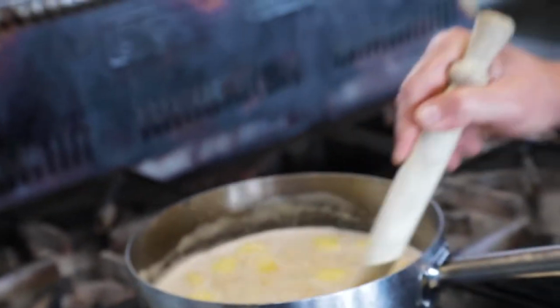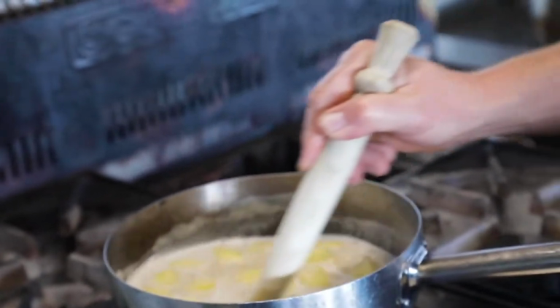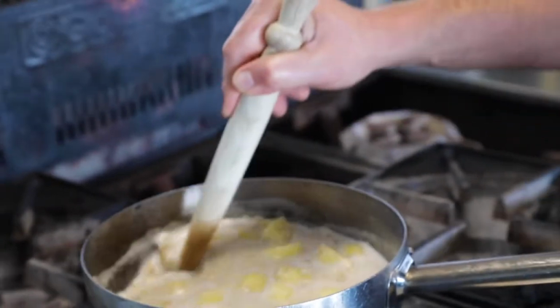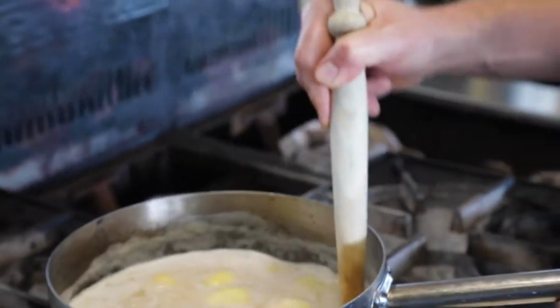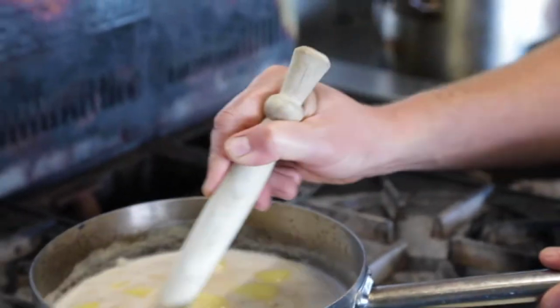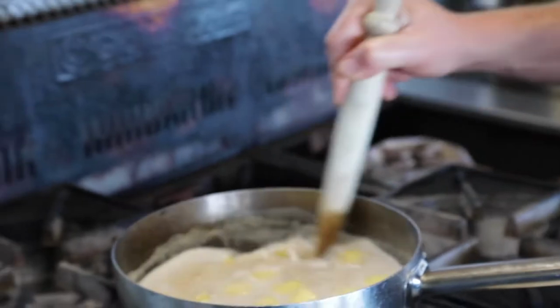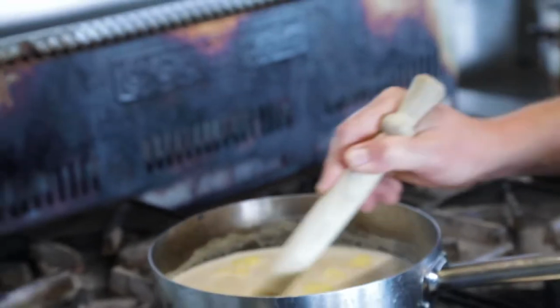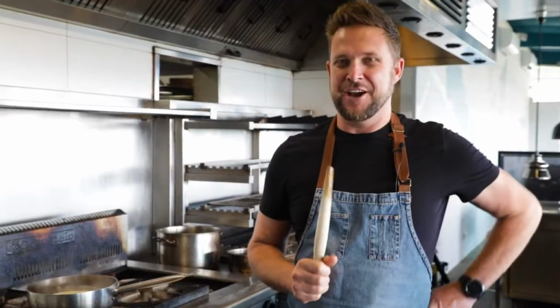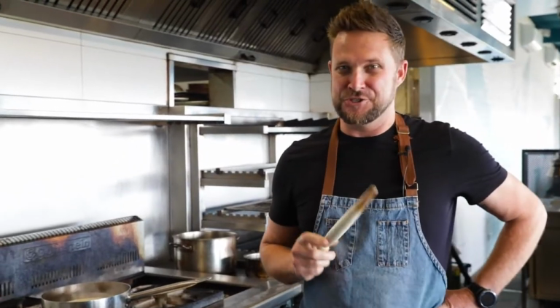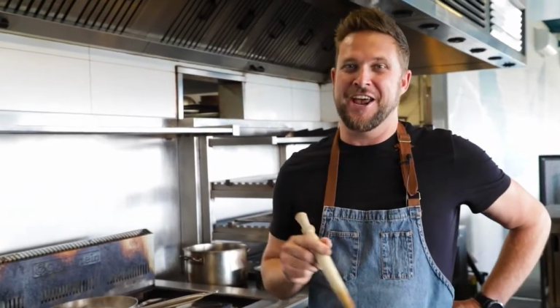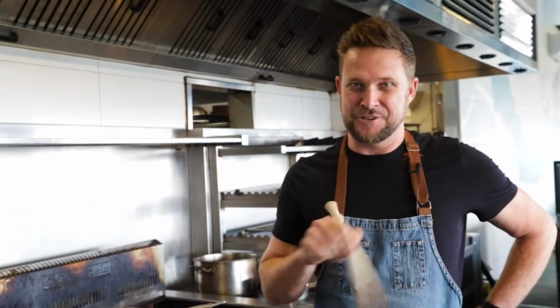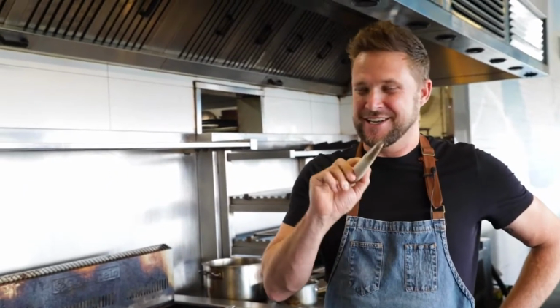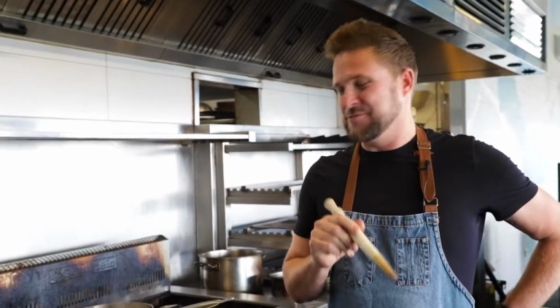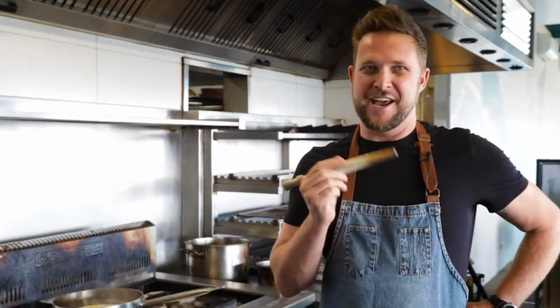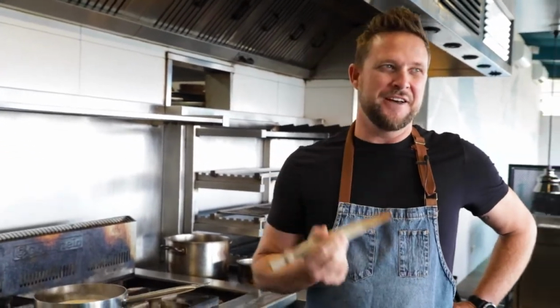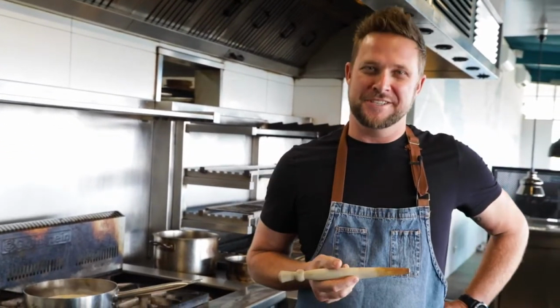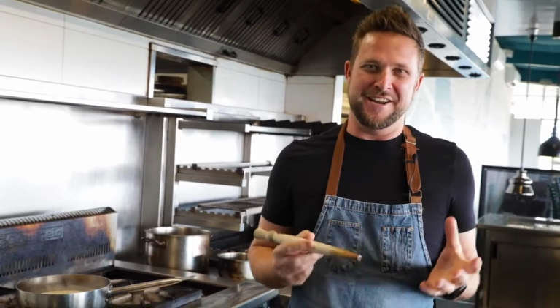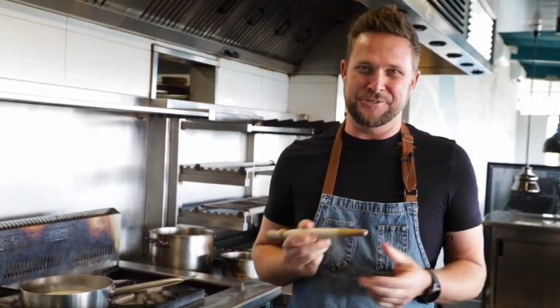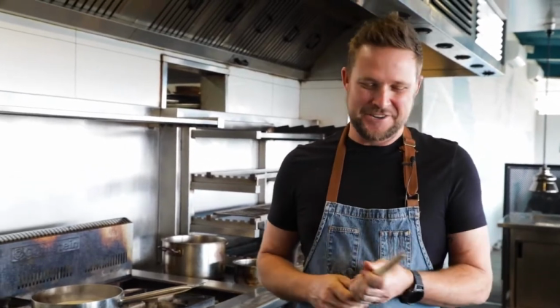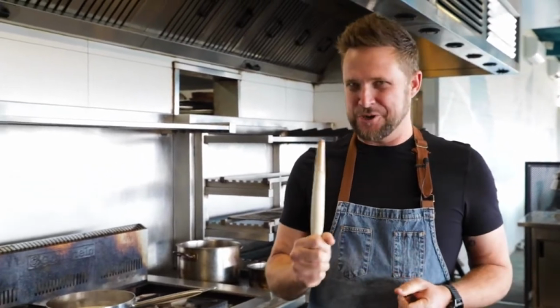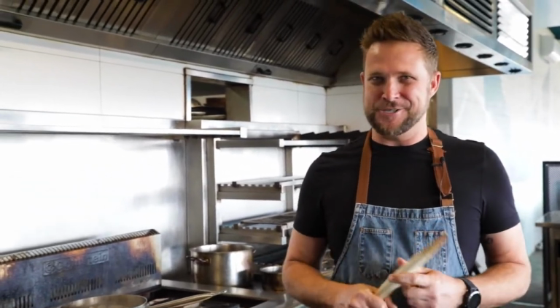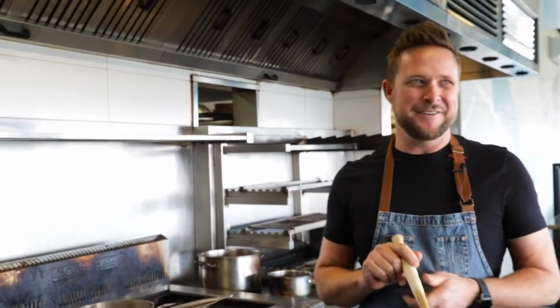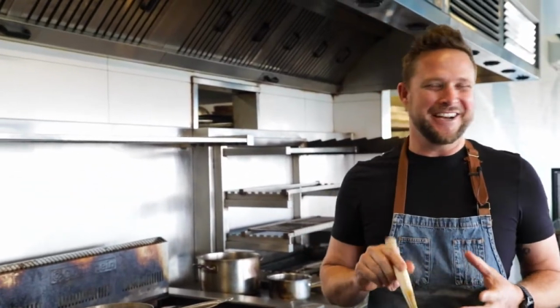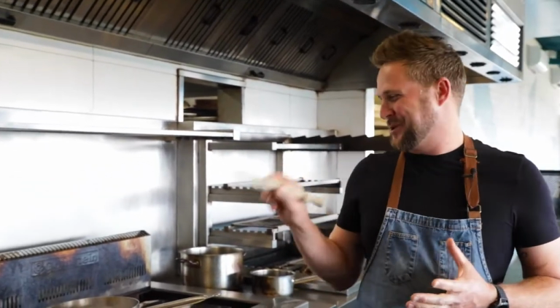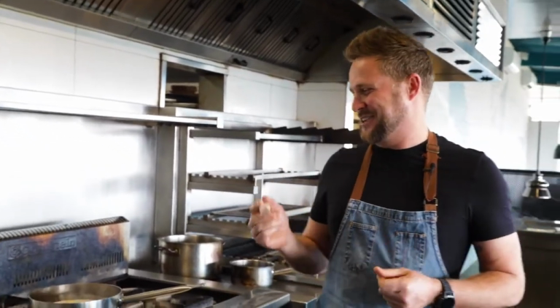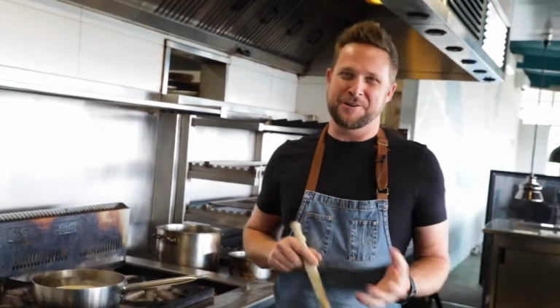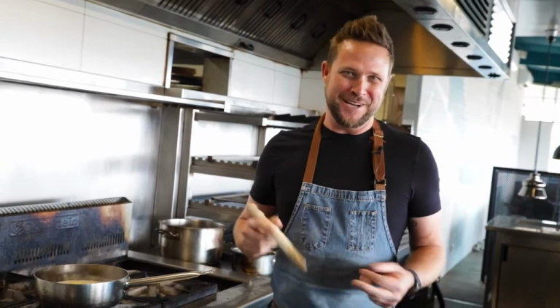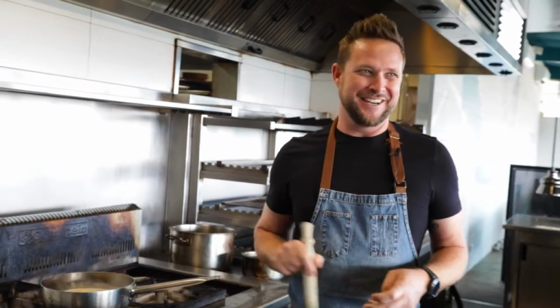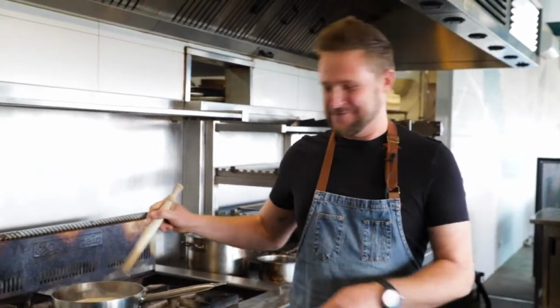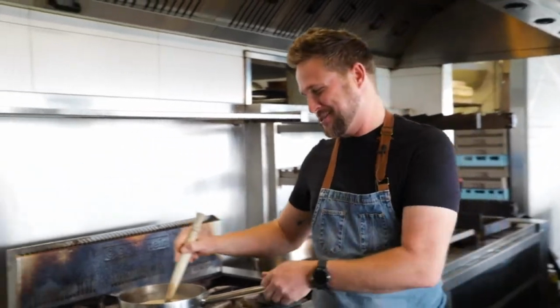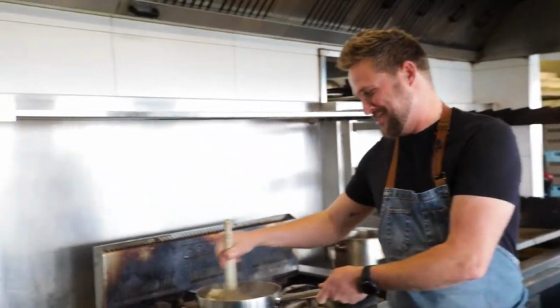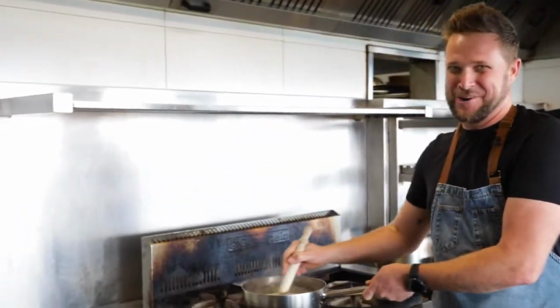Apparently there's an old wives' tale about spirtles — that you have to stir anti-clockwise, otherwise at midnight the witches come out and eat the children. I'm not sure about that in Australia, but we're going to be stirring both ways today. If I'm not here tomorrow, then you know why.